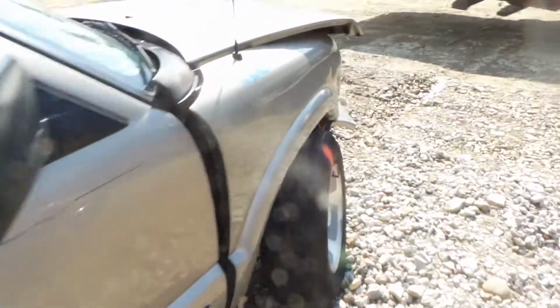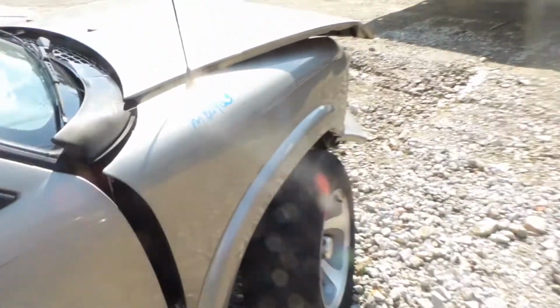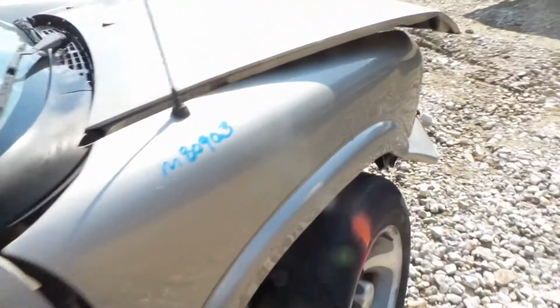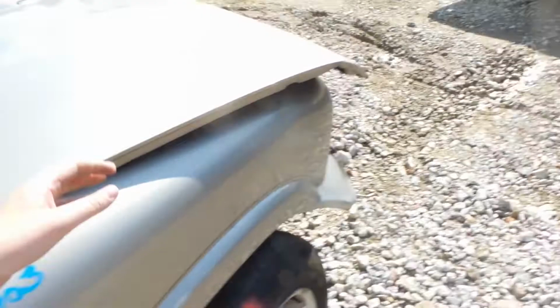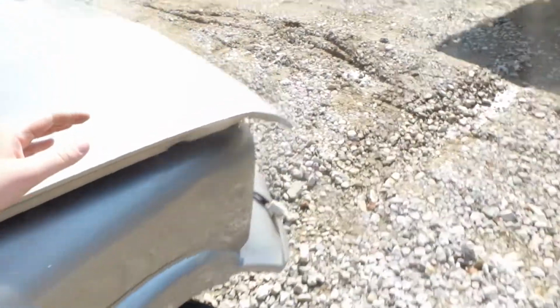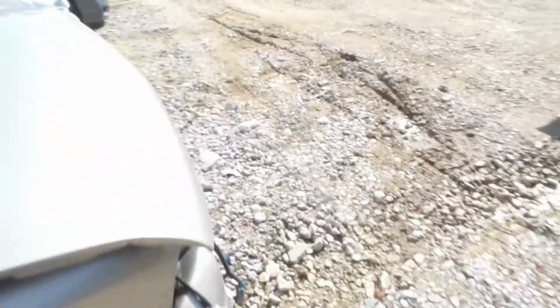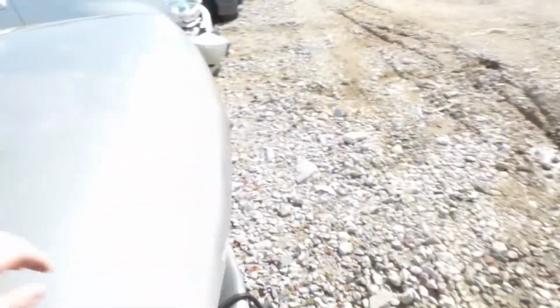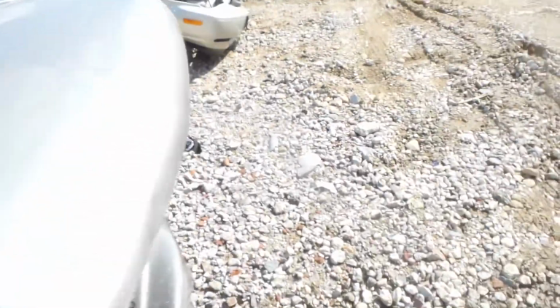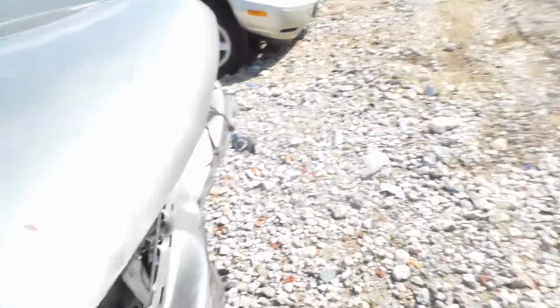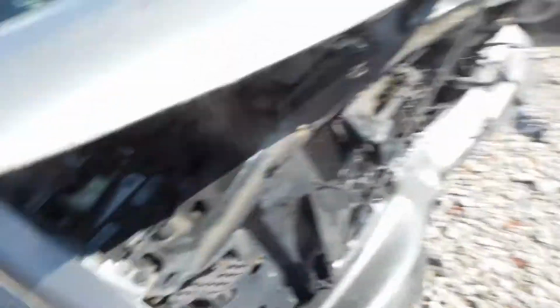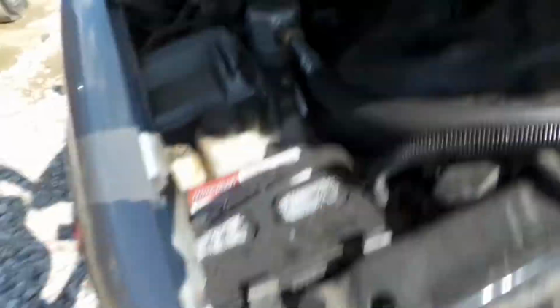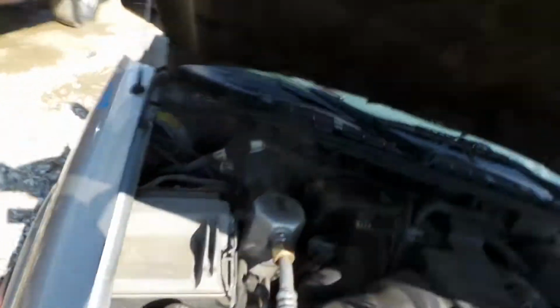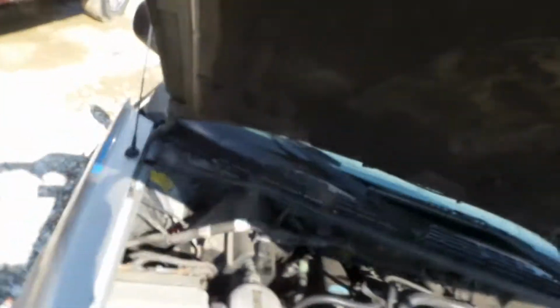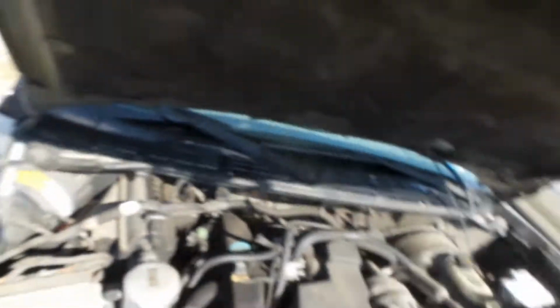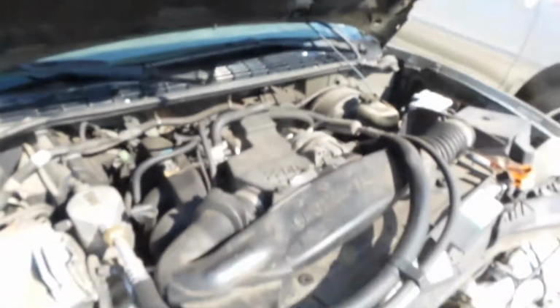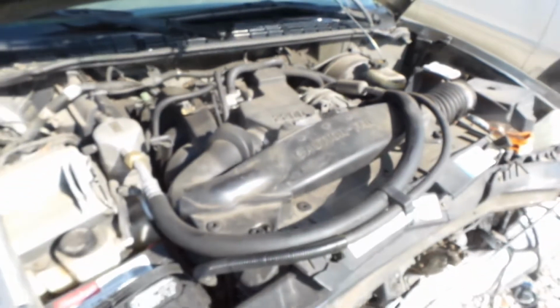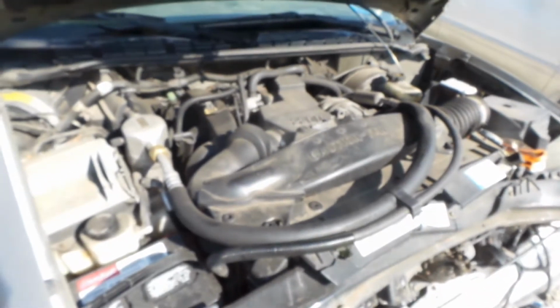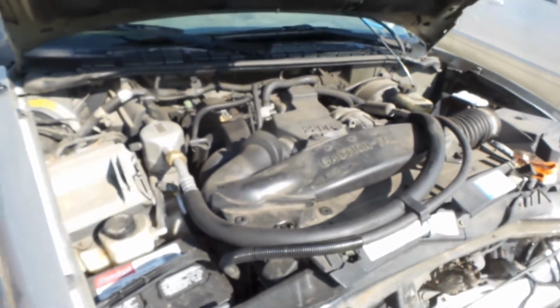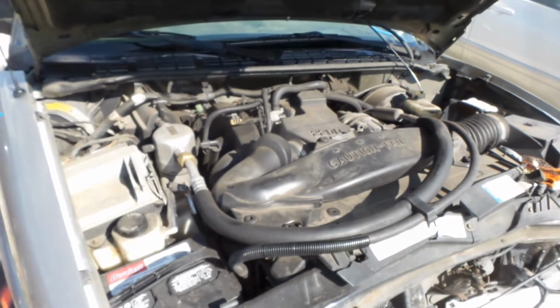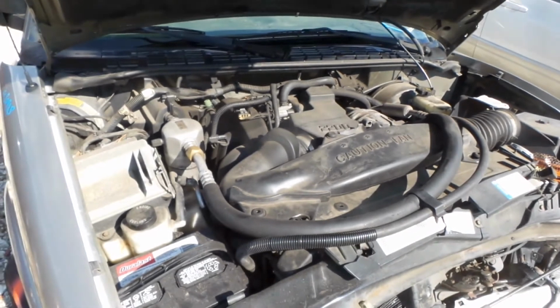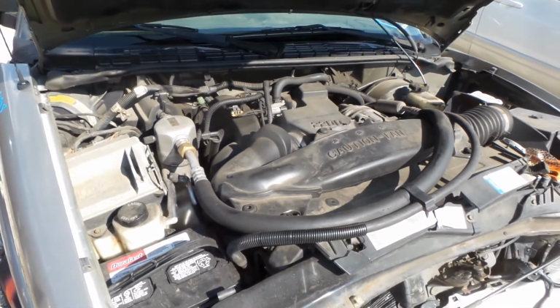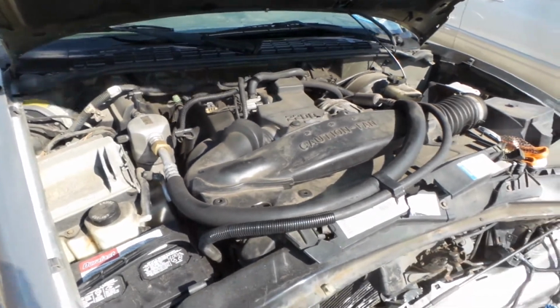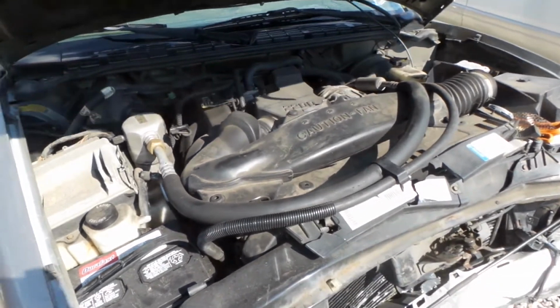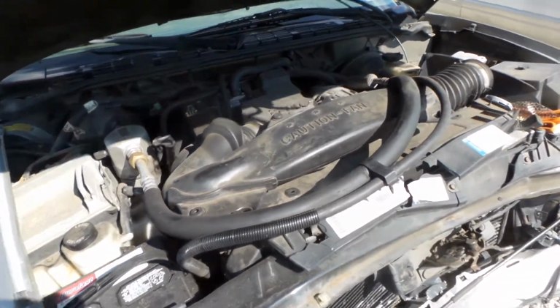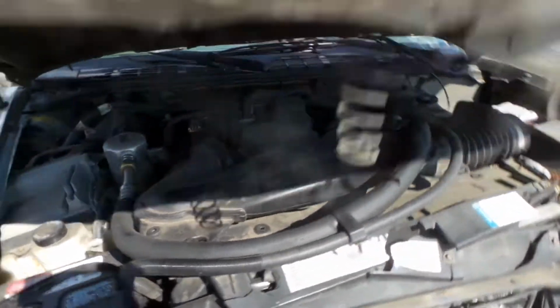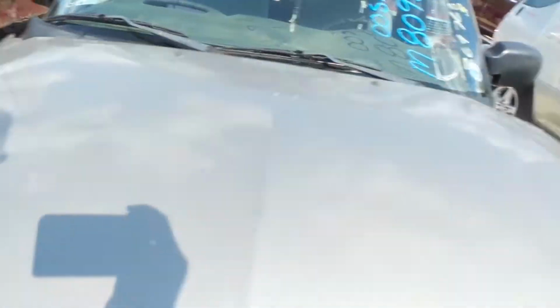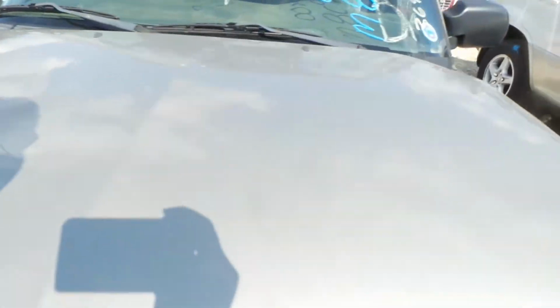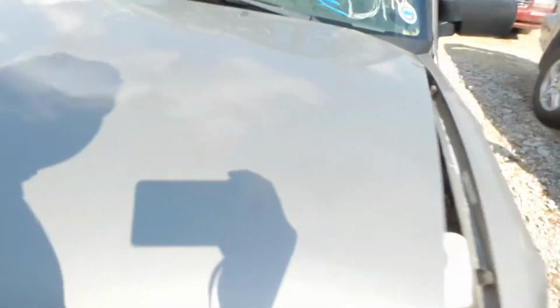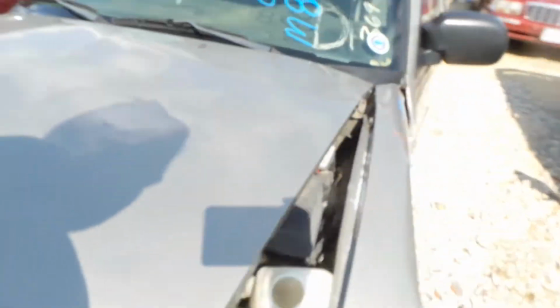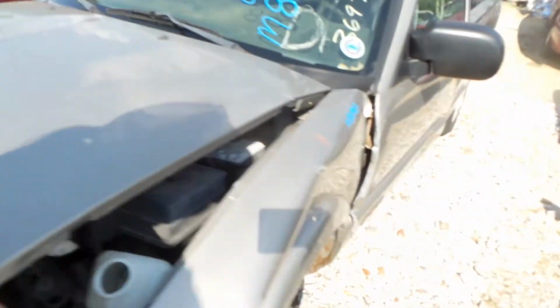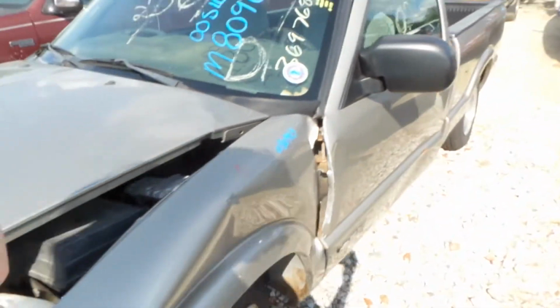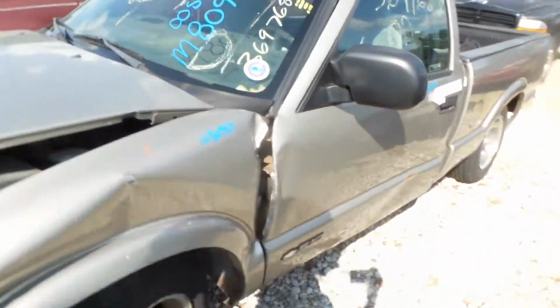We cannot run the engine because of the way the vehicle was hit, but the oil is clean and we do believe that it is okay. It's a 2.2 liter with 103,000 miles.